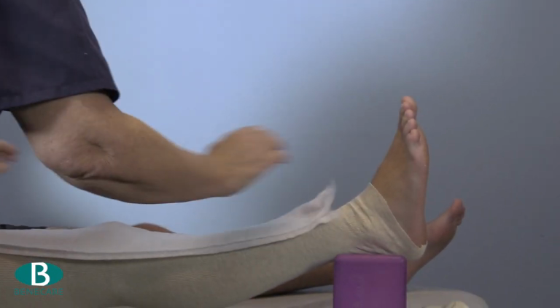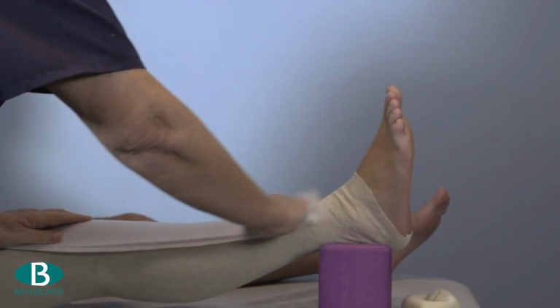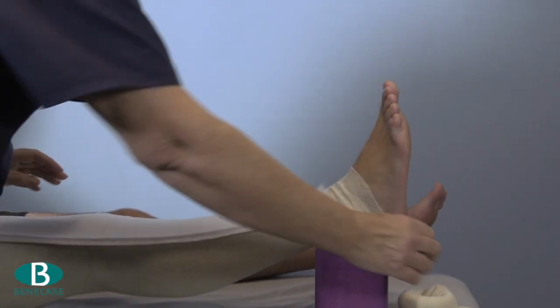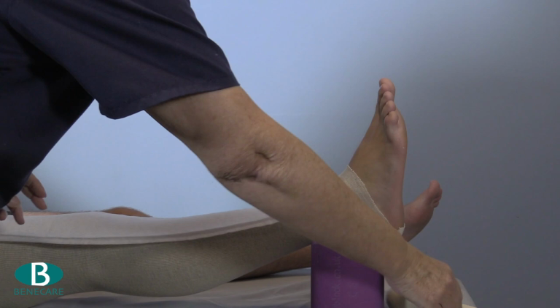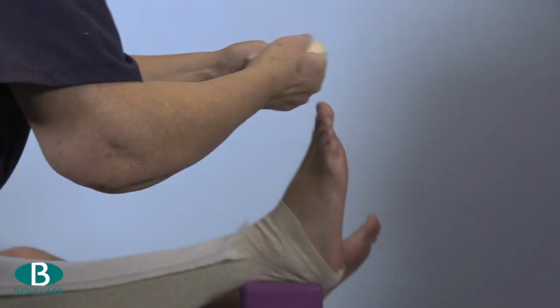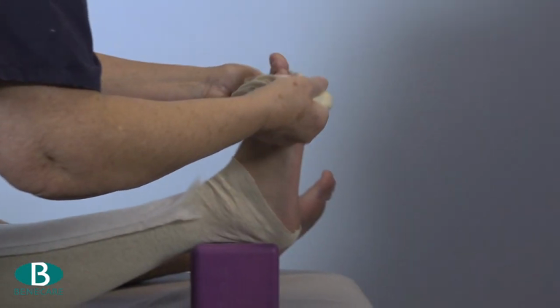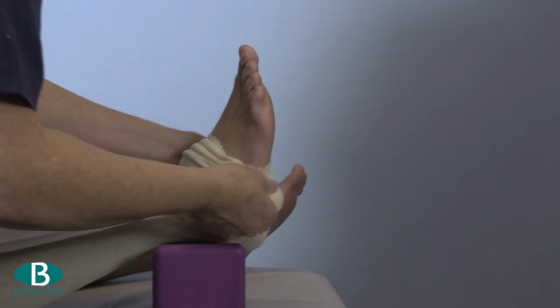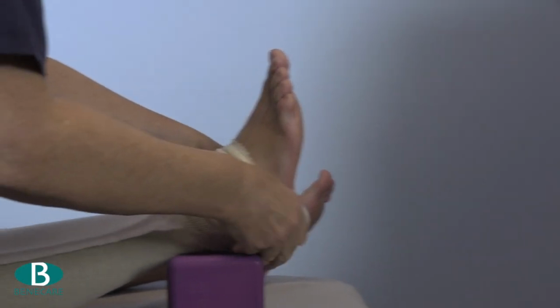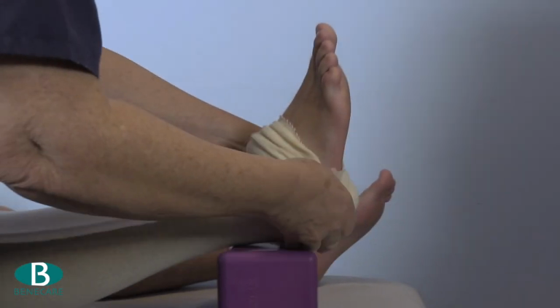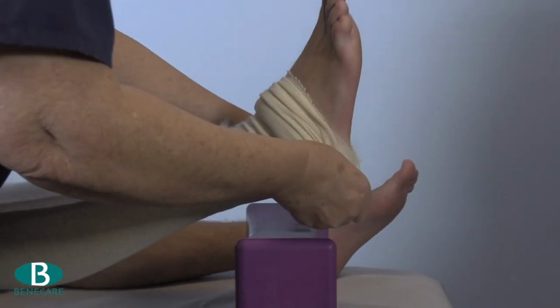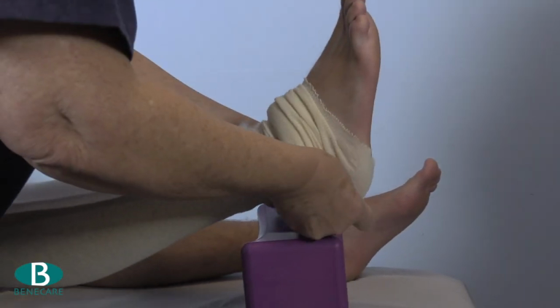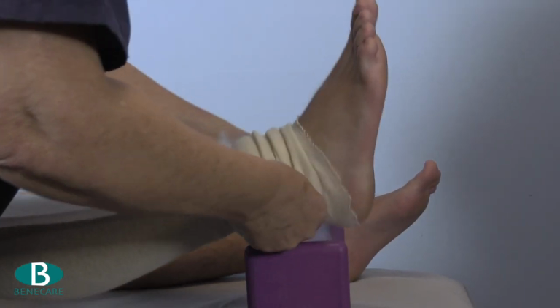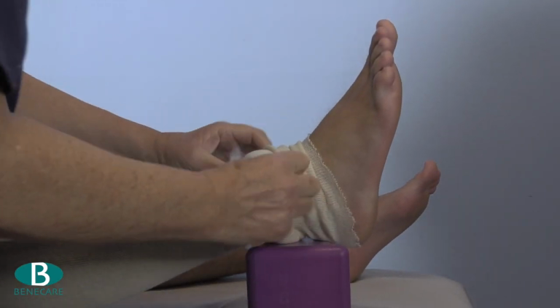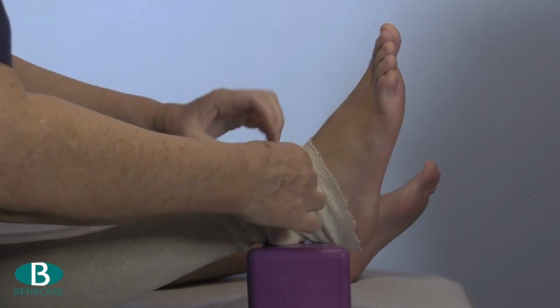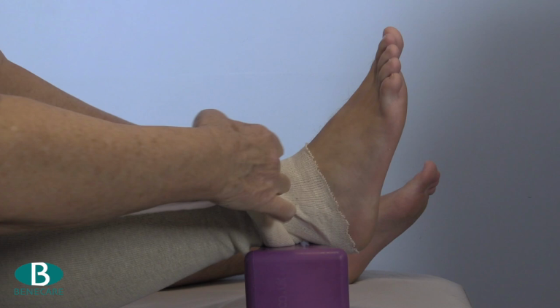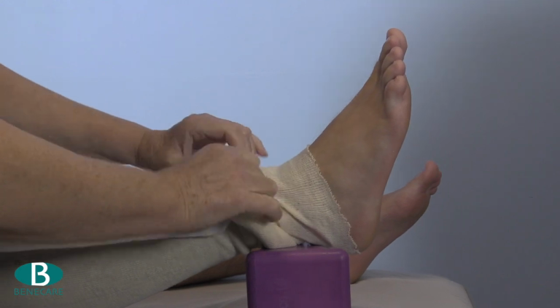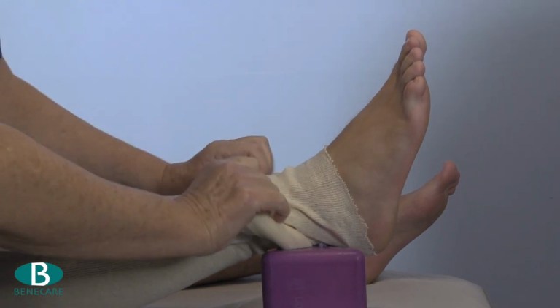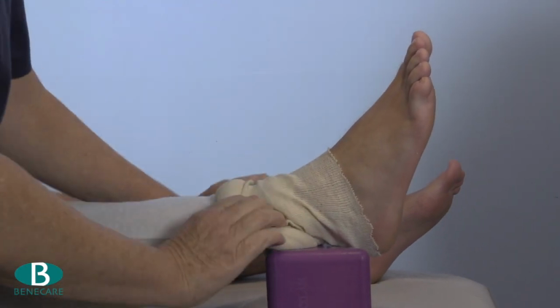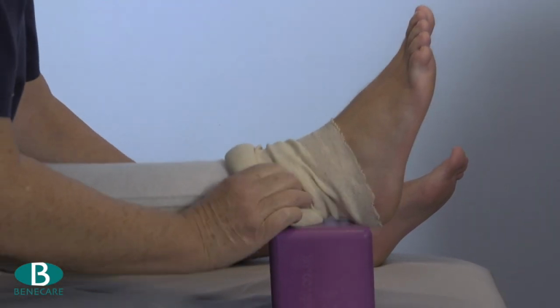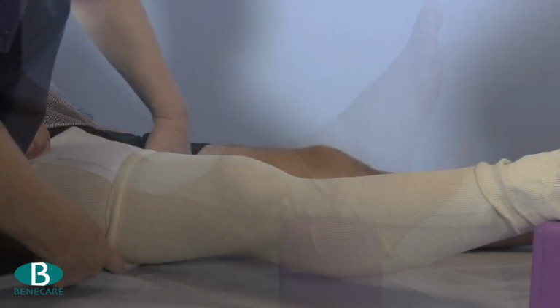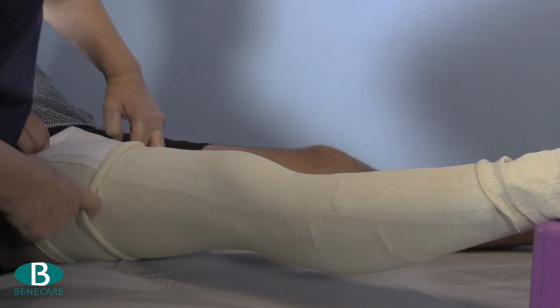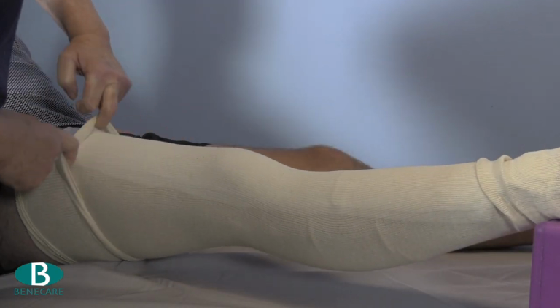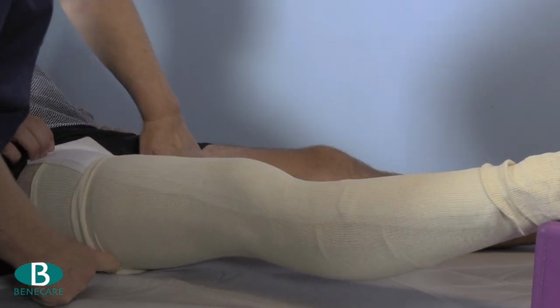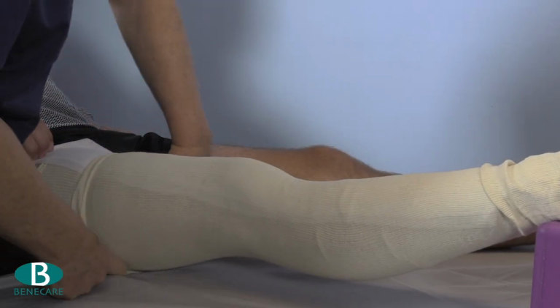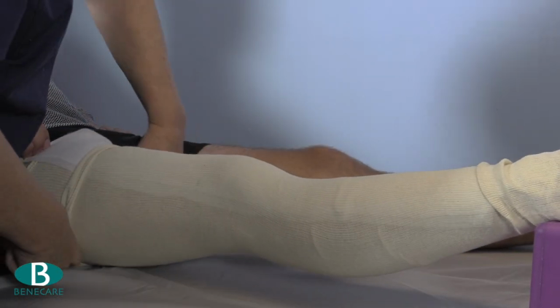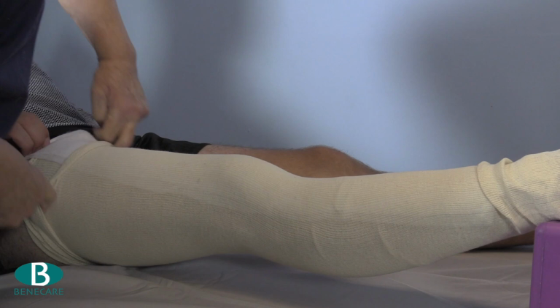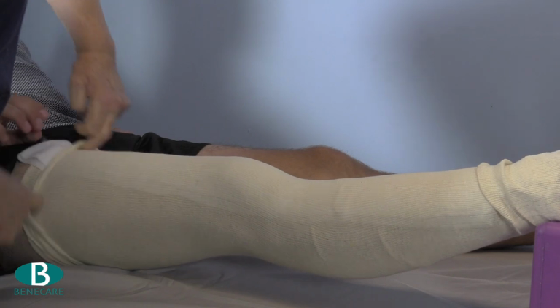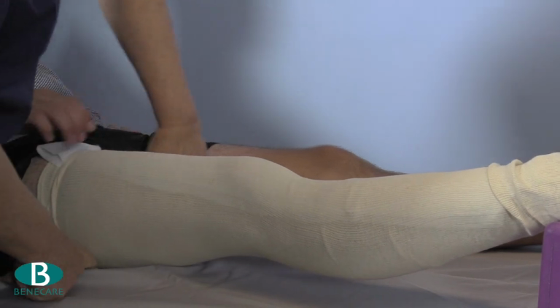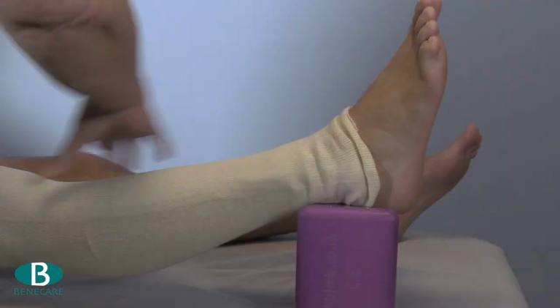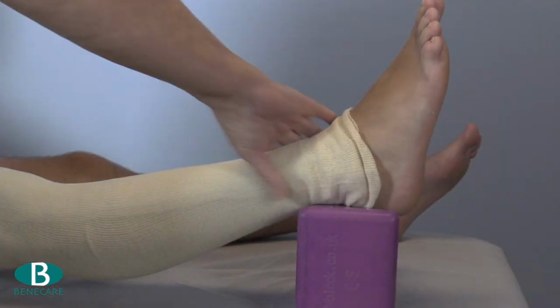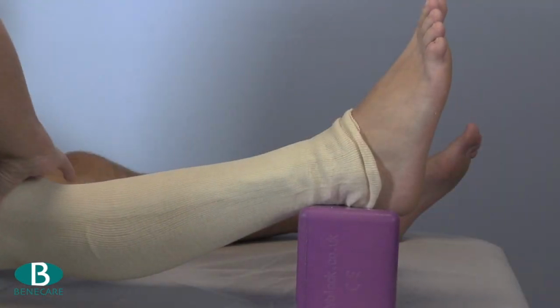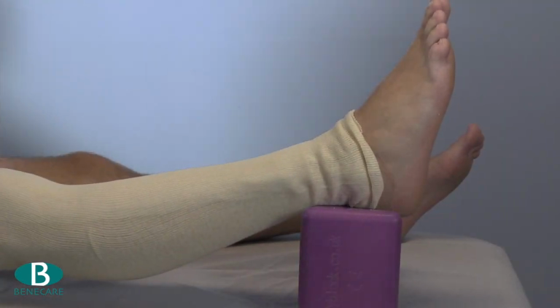Now apply the padding. I have used a double layer of undercast padding, but adhesive felt is often used. Then apply a second layer of stockinette as with the first layer. Ensure all layers are smooth and wrinkle free.